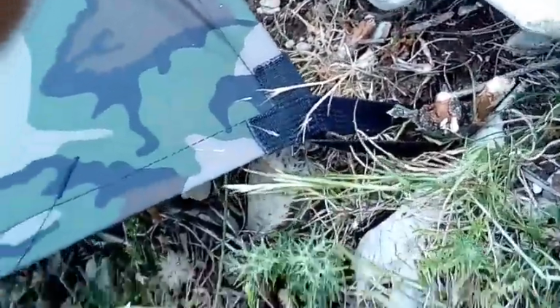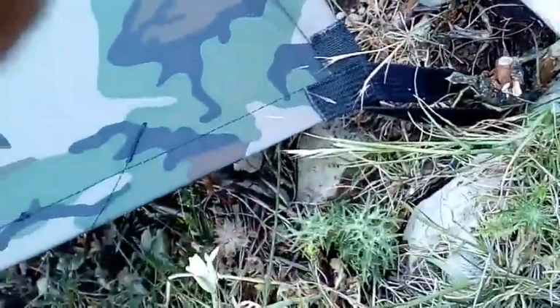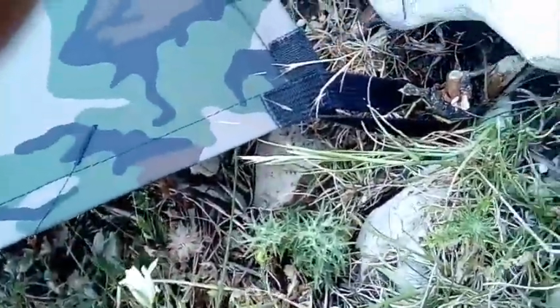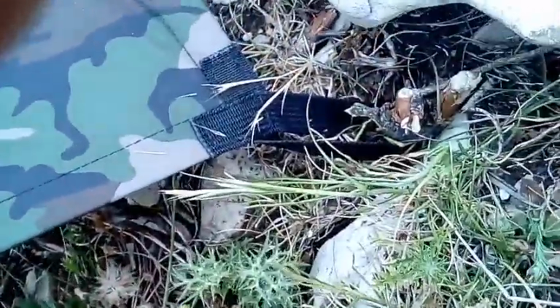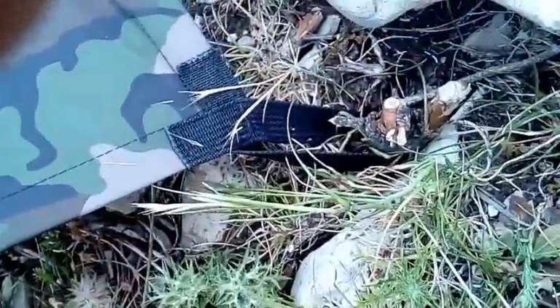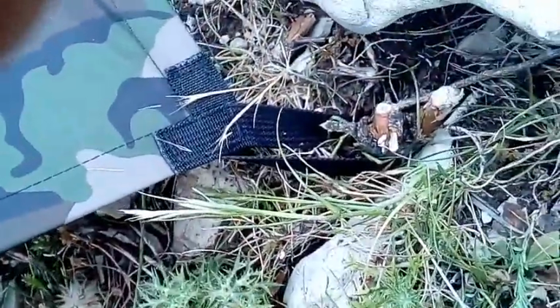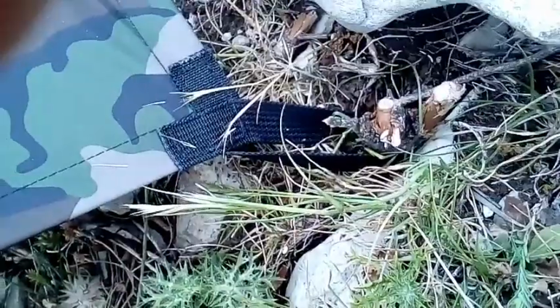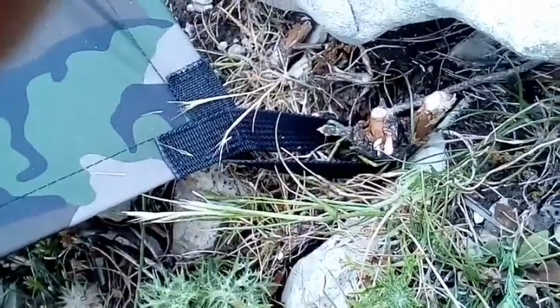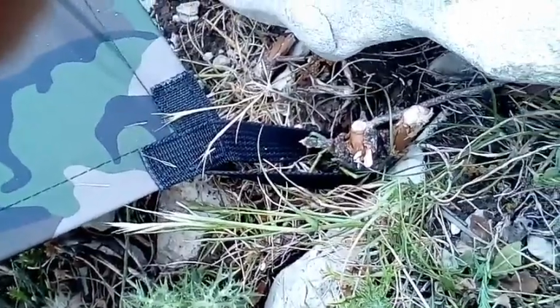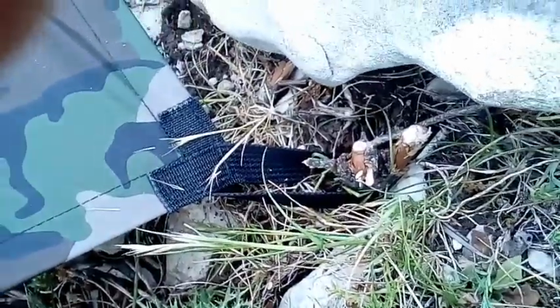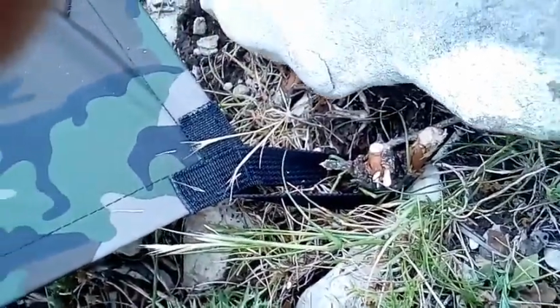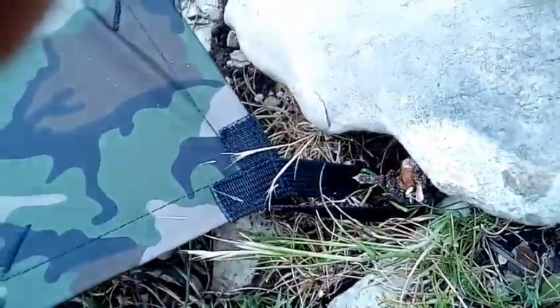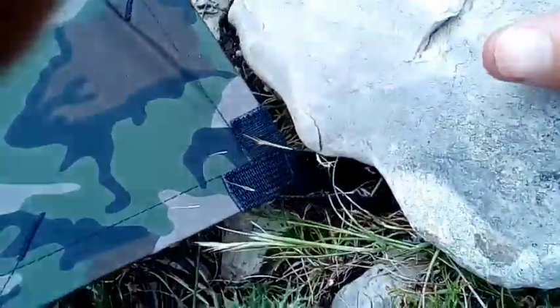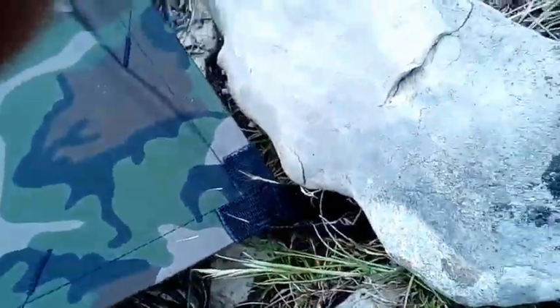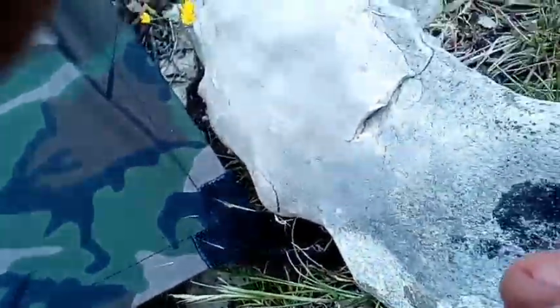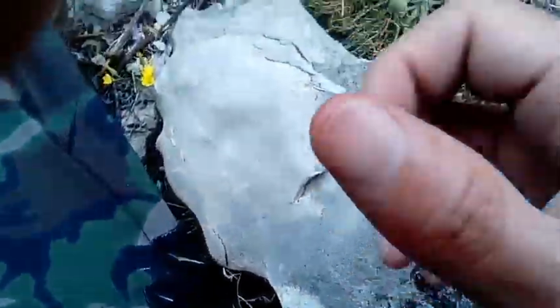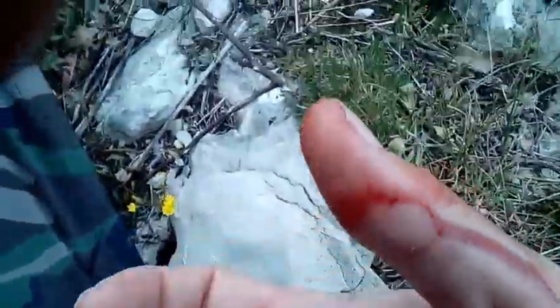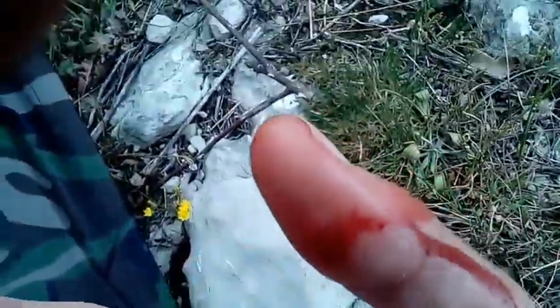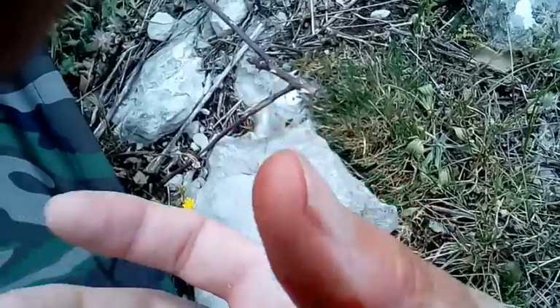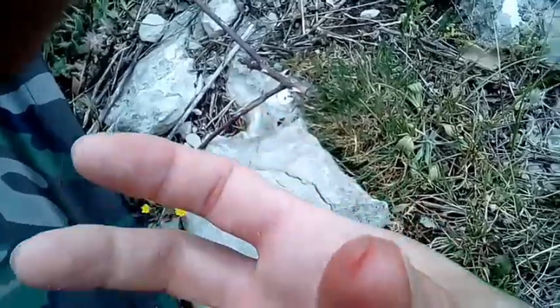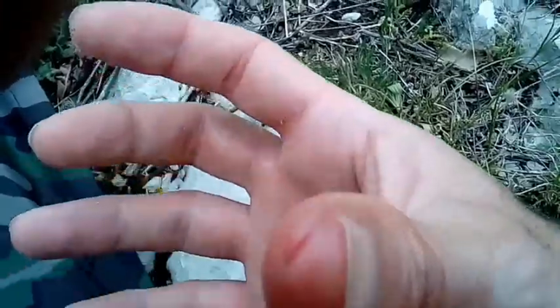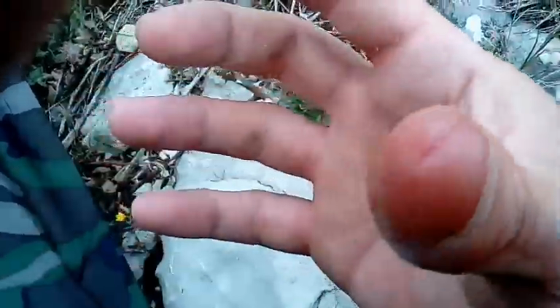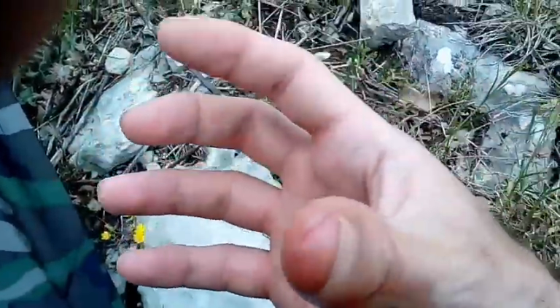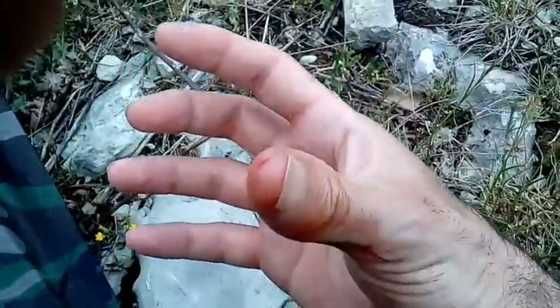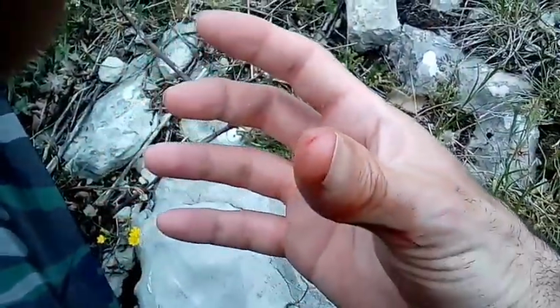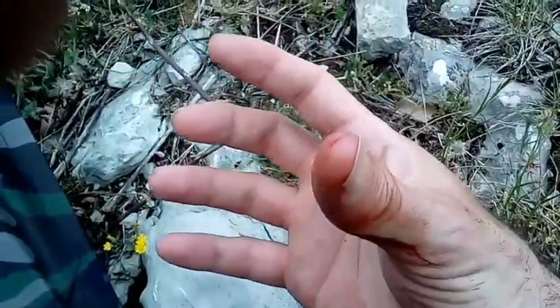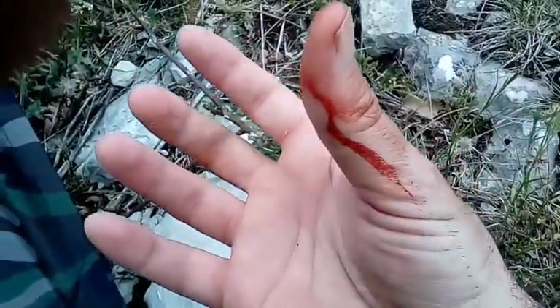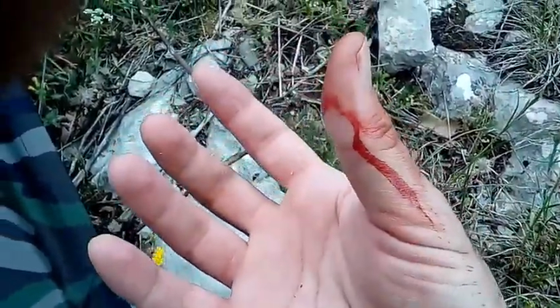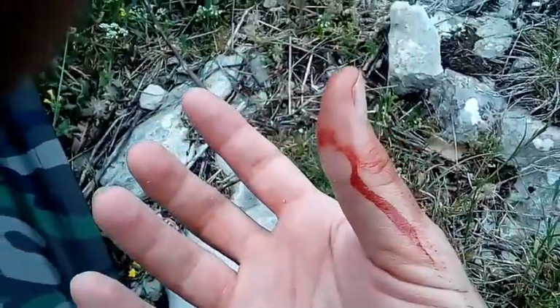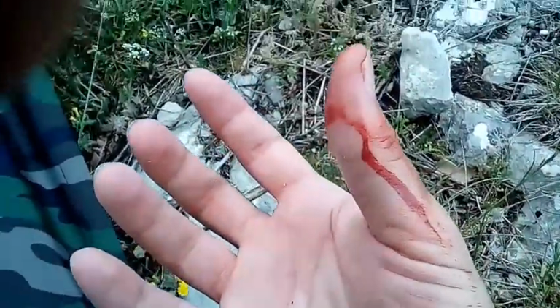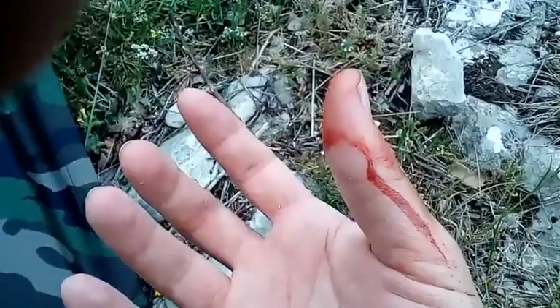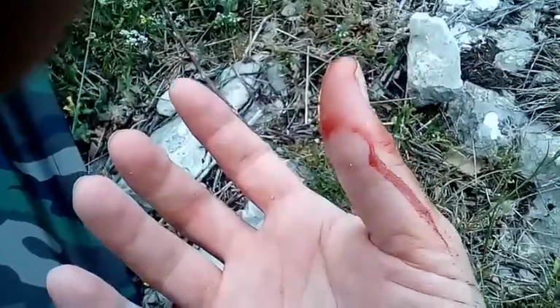I was trying to make the twig sharp so that it could go in better, and I just destroyed — the knife, guys, is very, very dangerous. You should never point it in your direction.